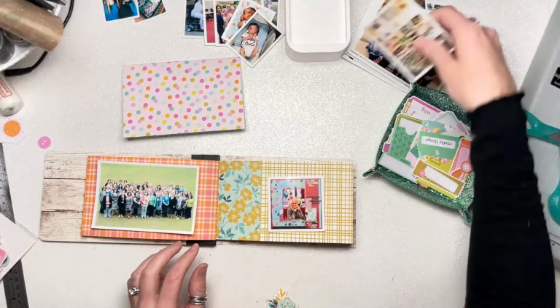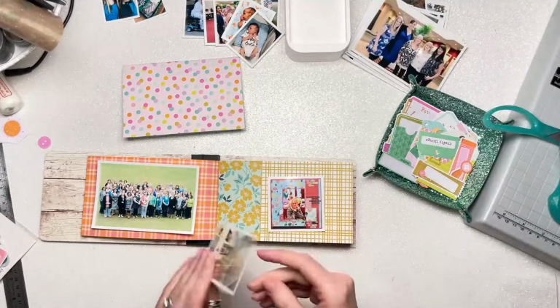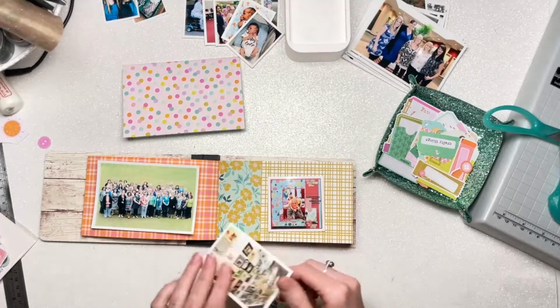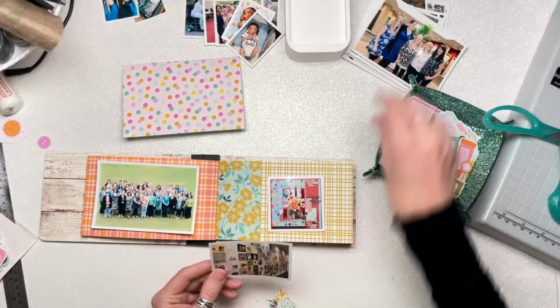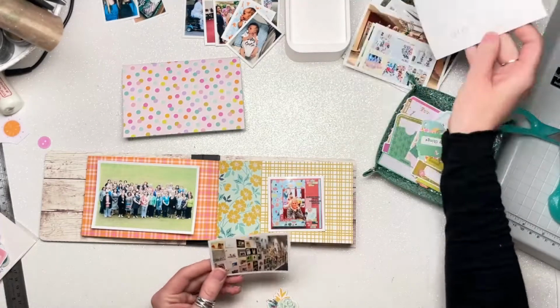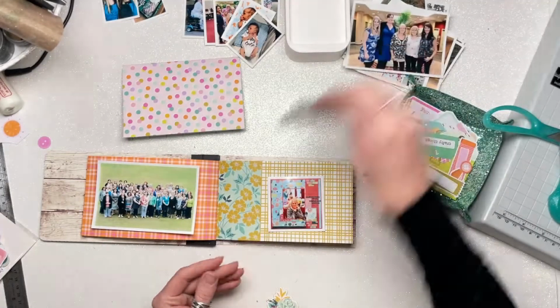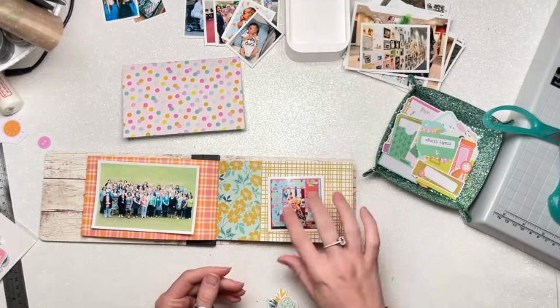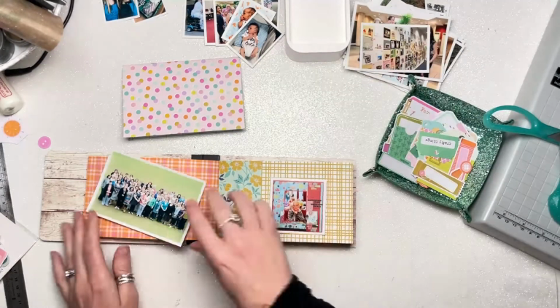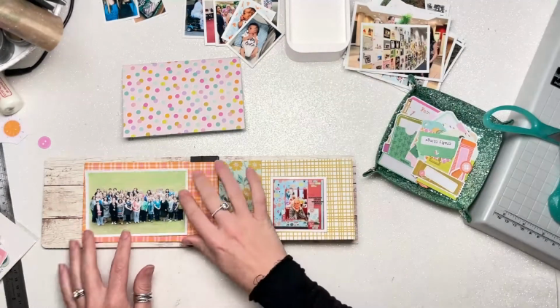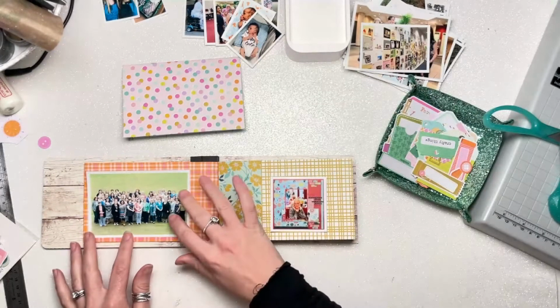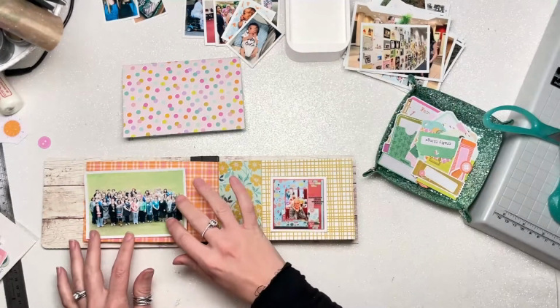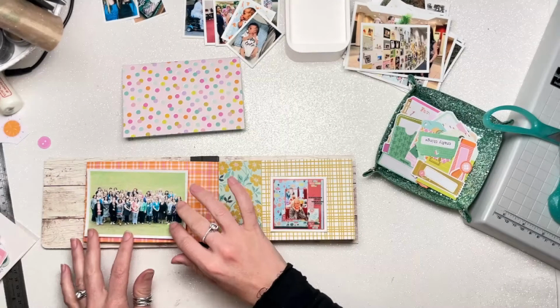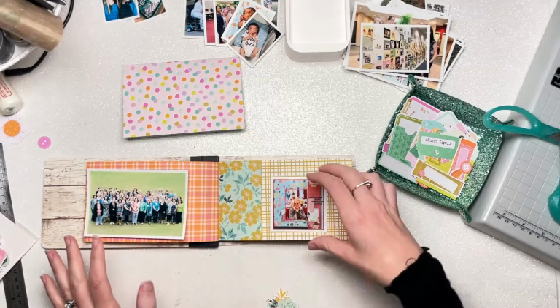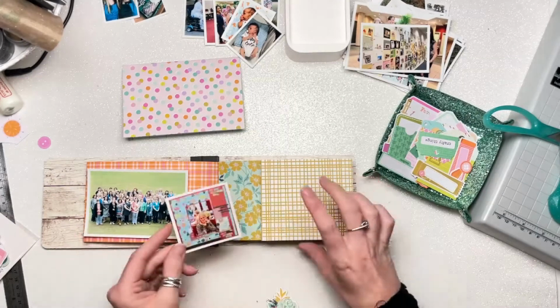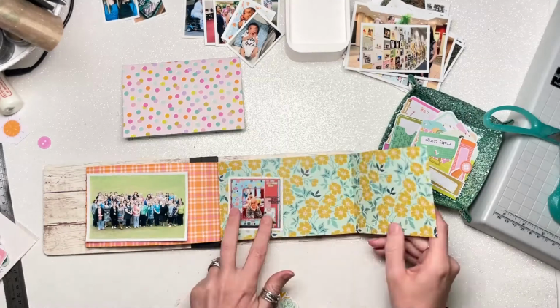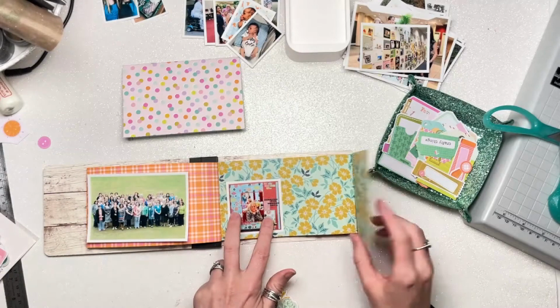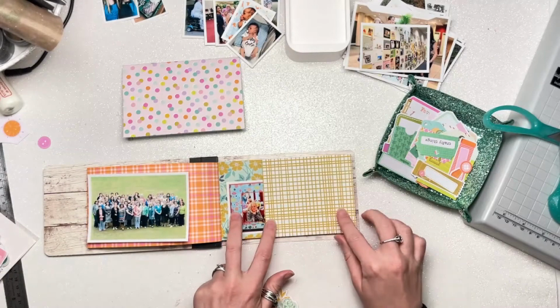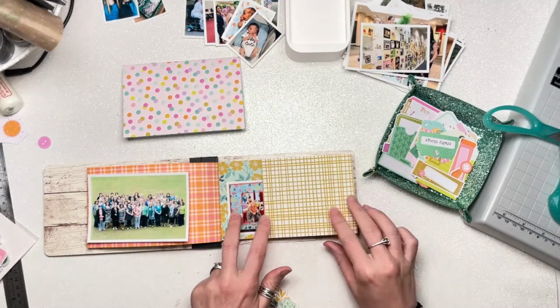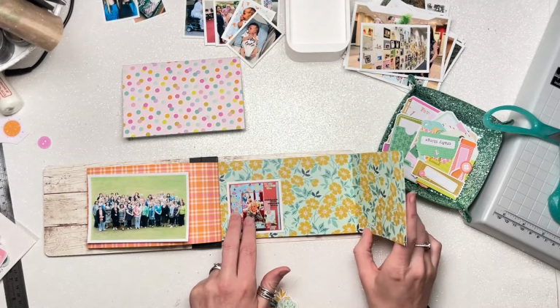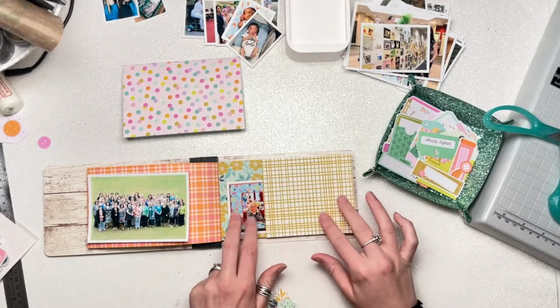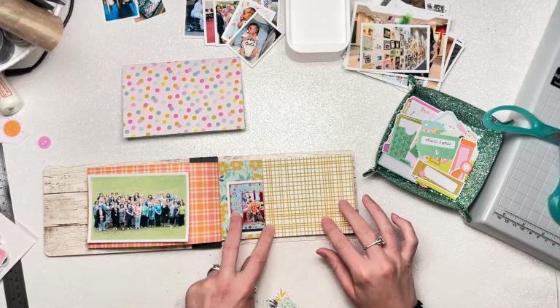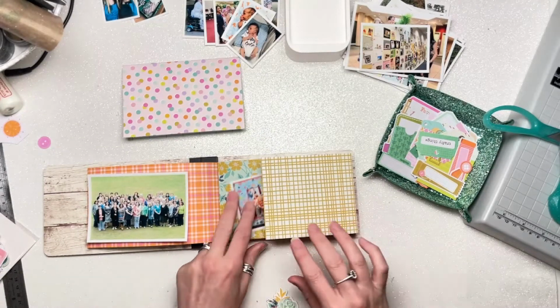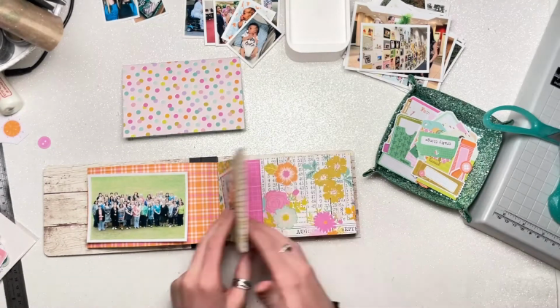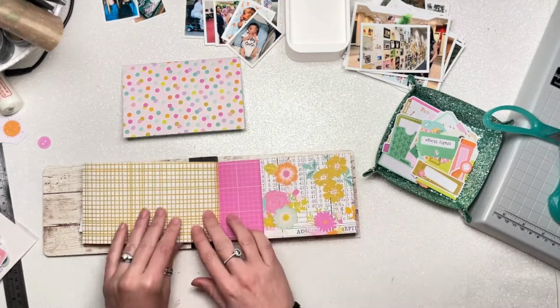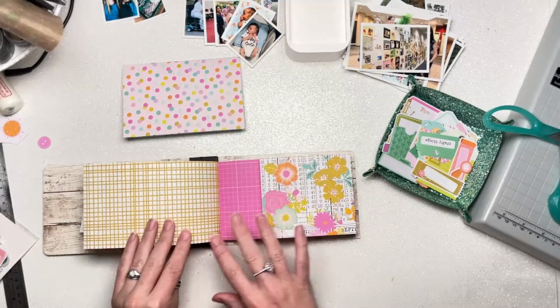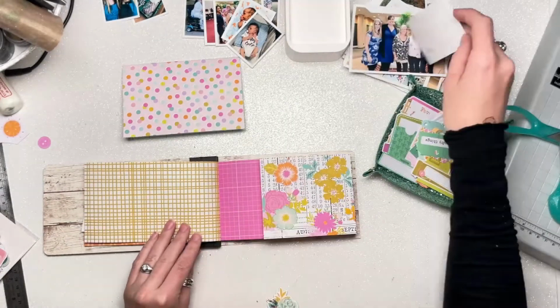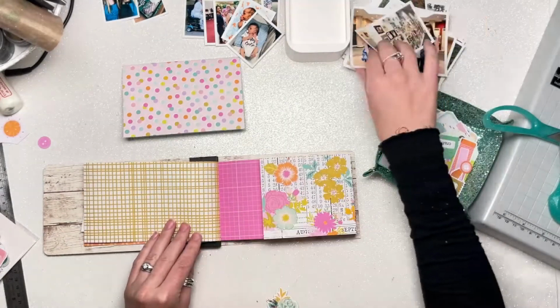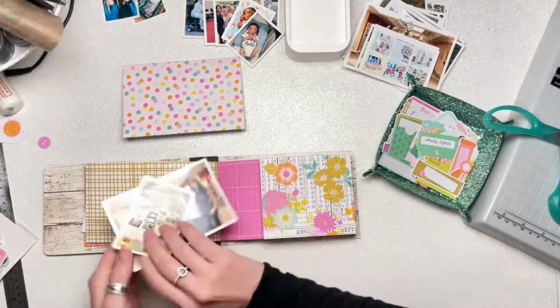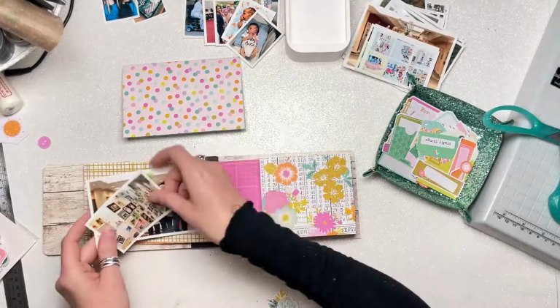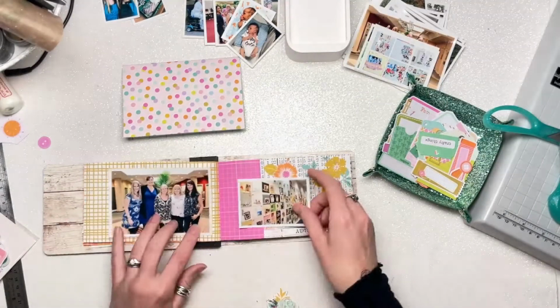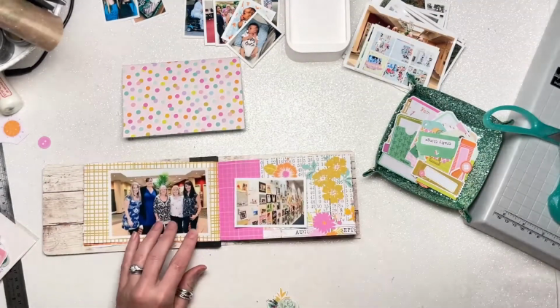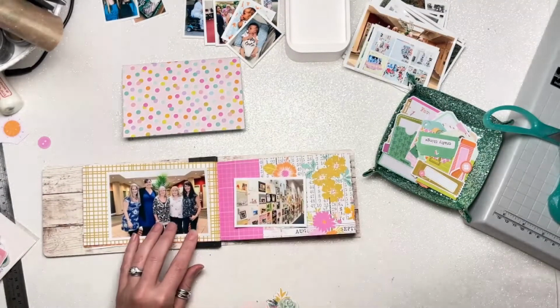I'm not going to do all the embellishing on screen — this video would be three days long — but what I am going to do is move over and show you a flip-through of the completed album.